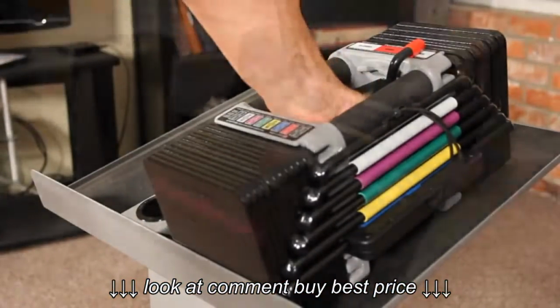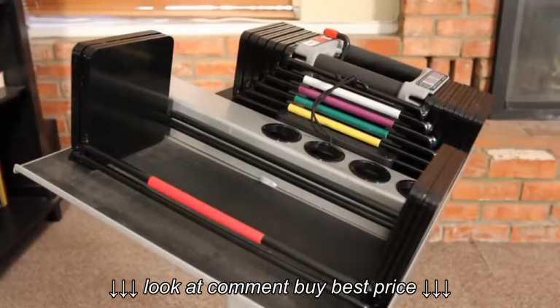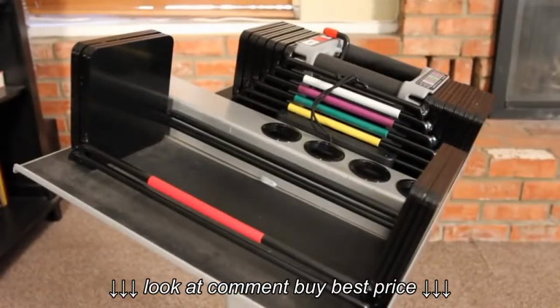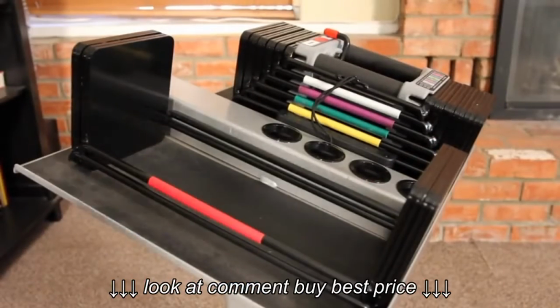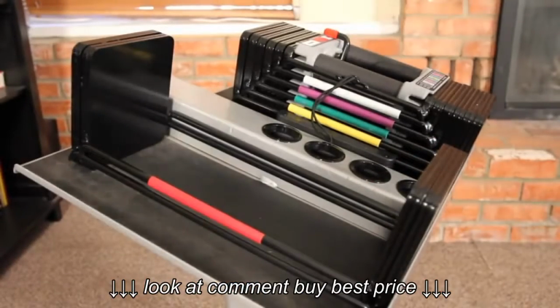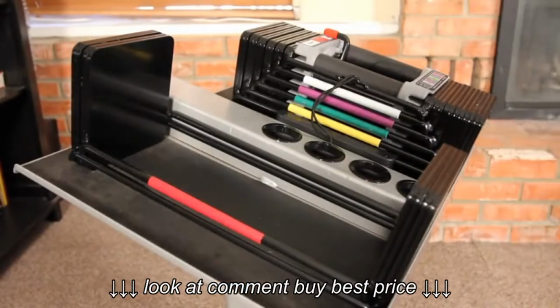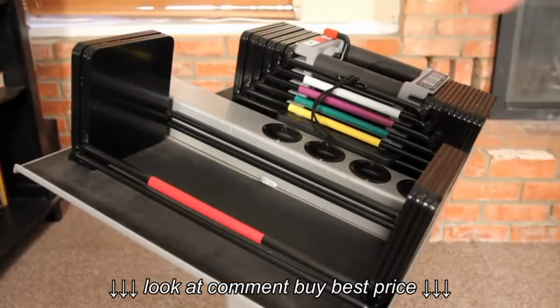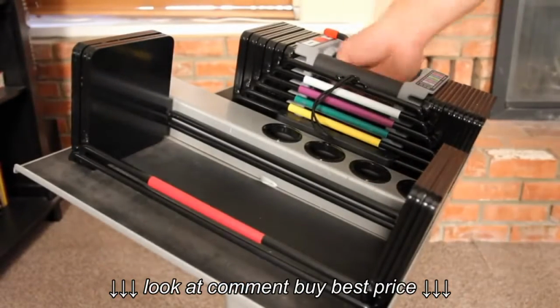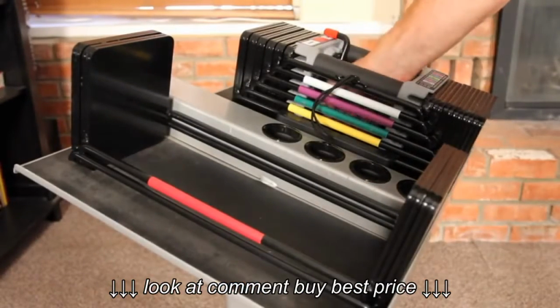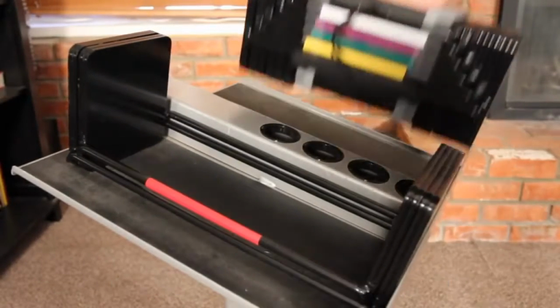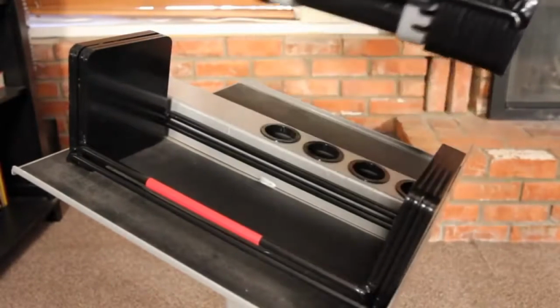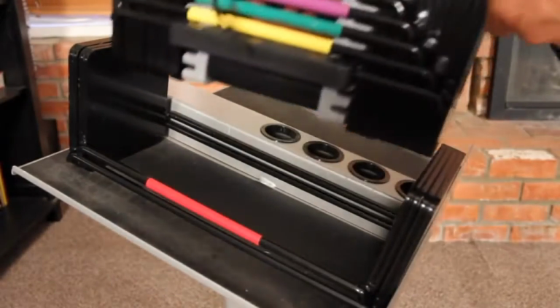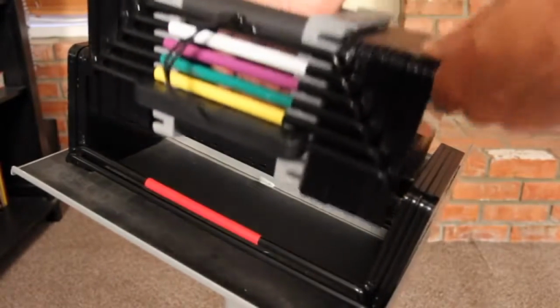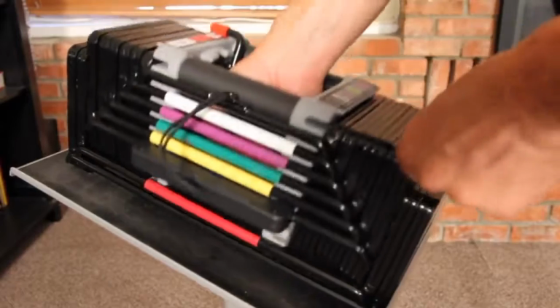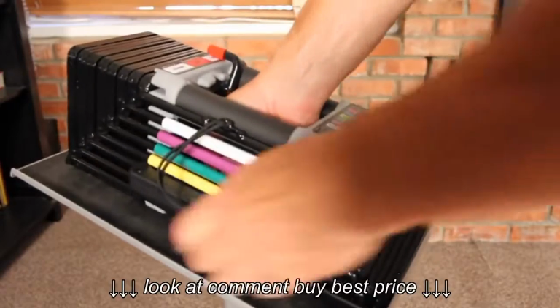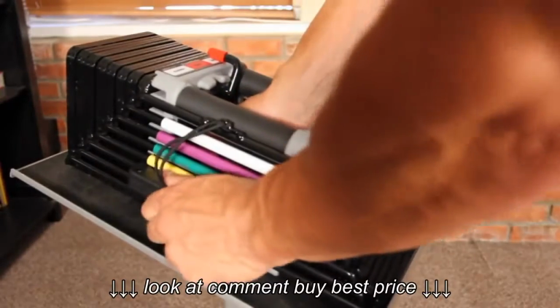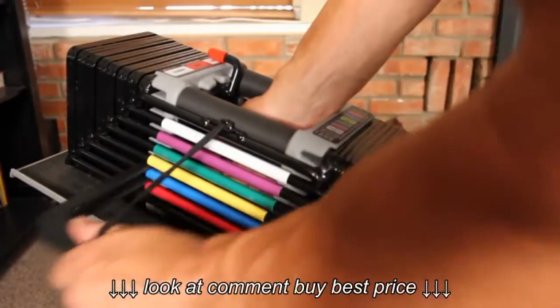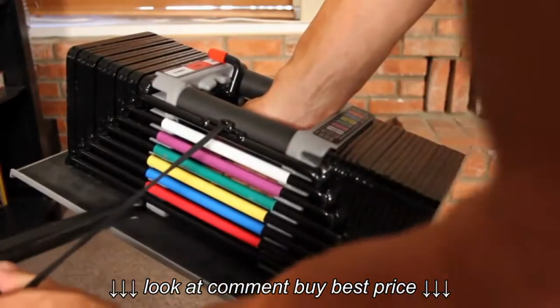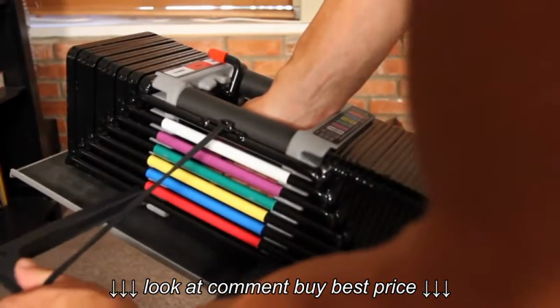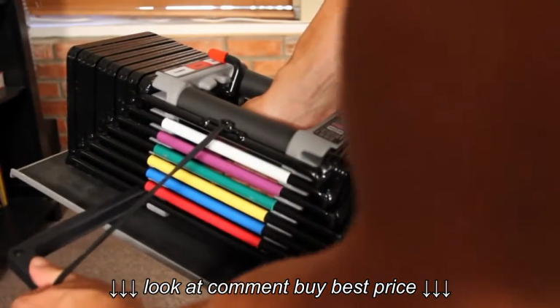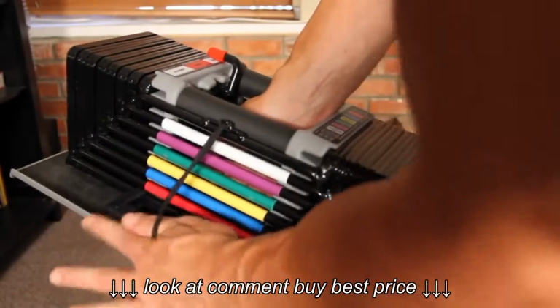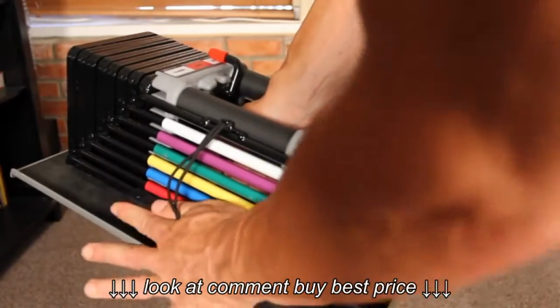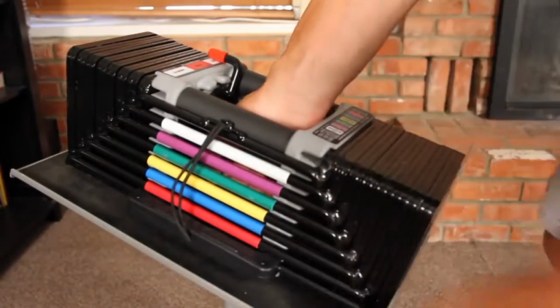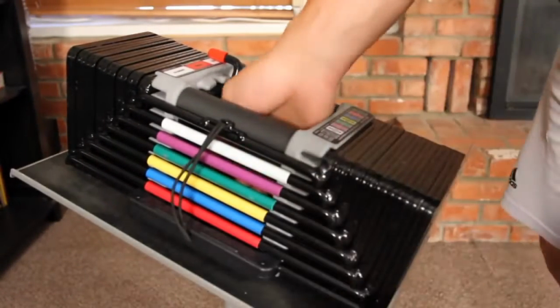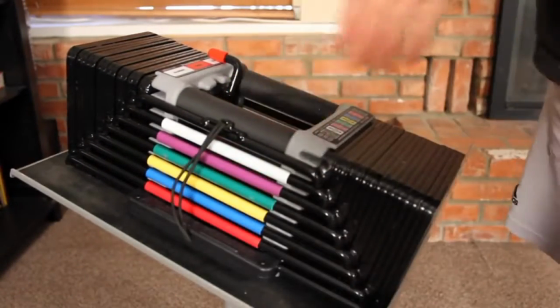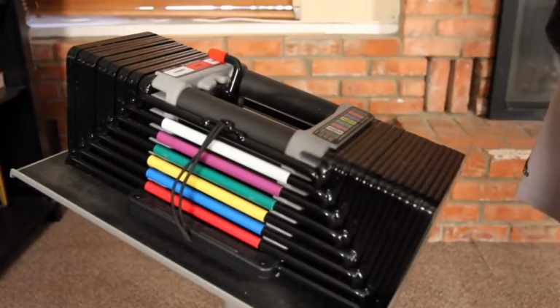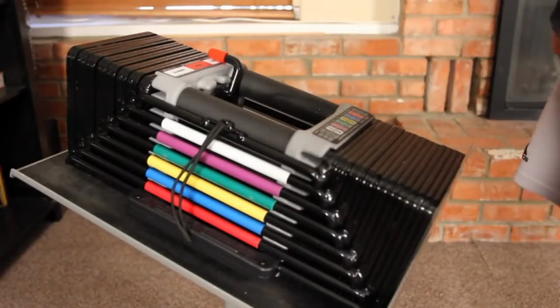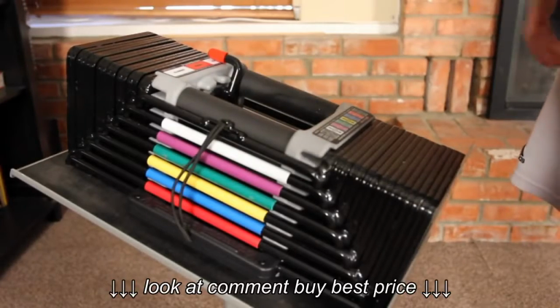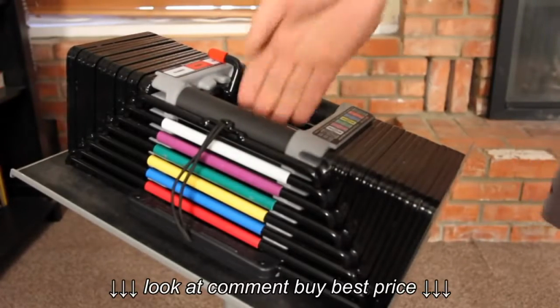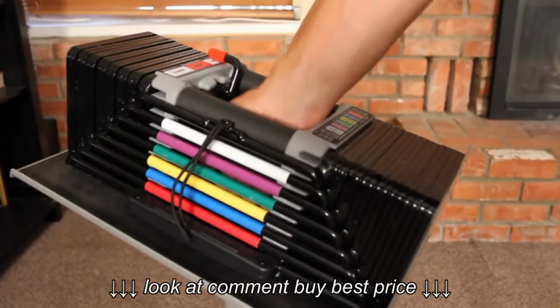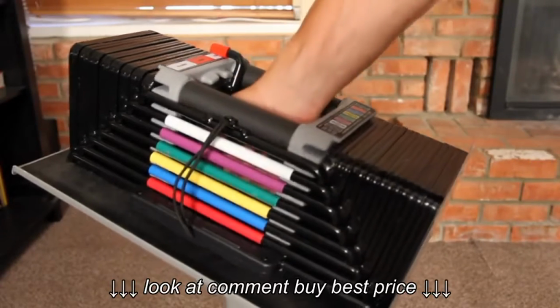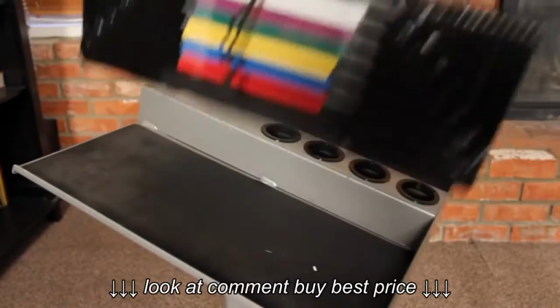The Elite 70 set can then be further expanded to 90 pounds per hand with the Stage 2 90 kit. Simply put the Elite 70 set inside the Elite Stage 2 90 kit, and you're ready to lift.